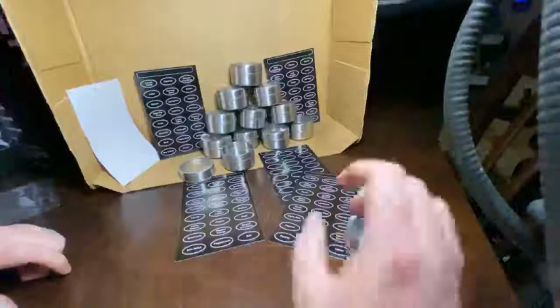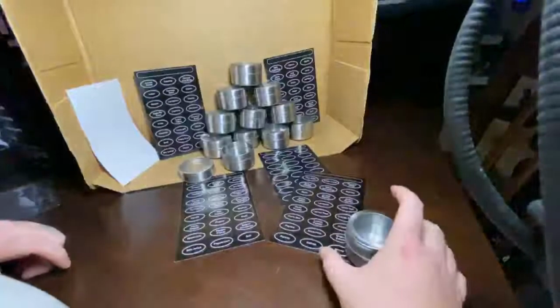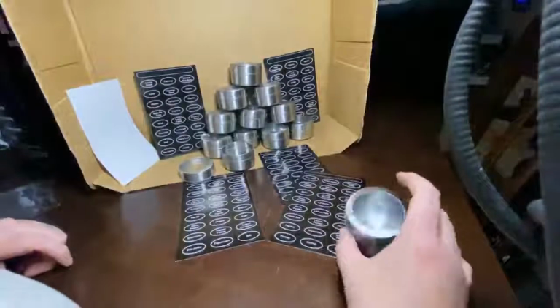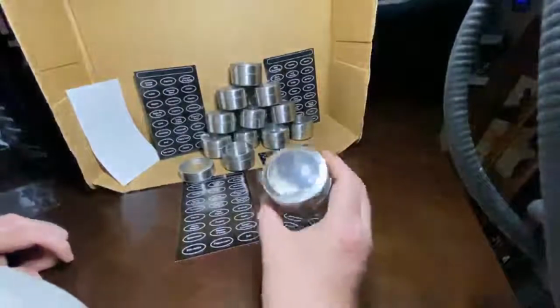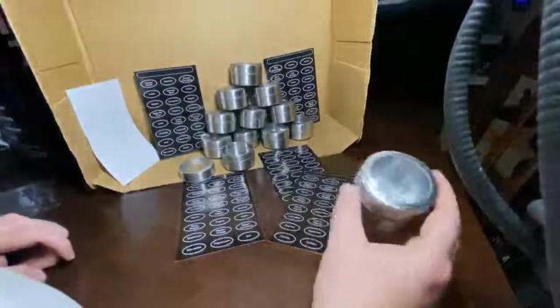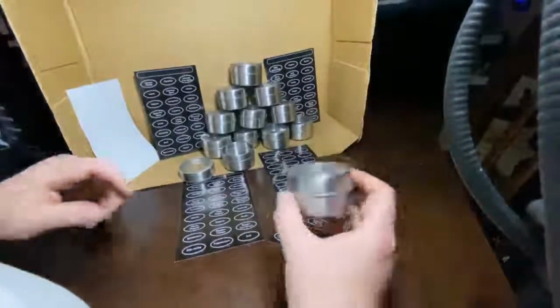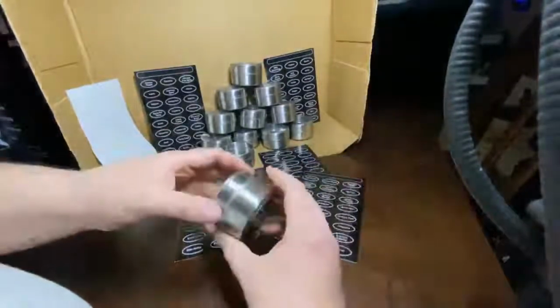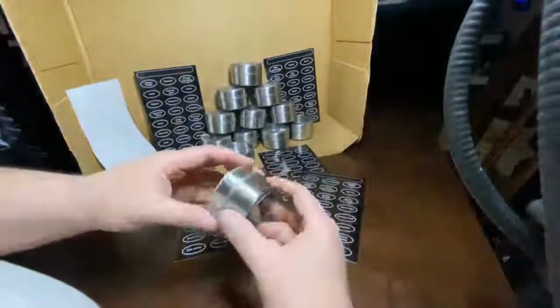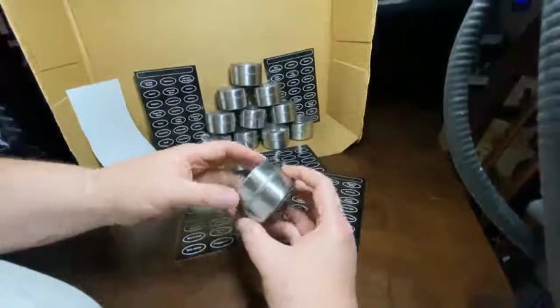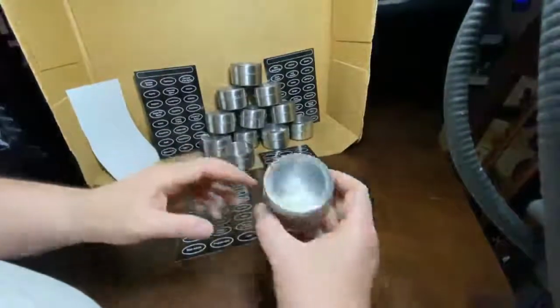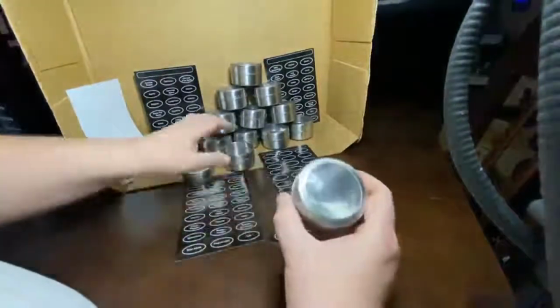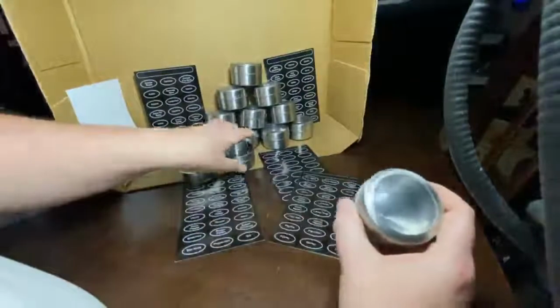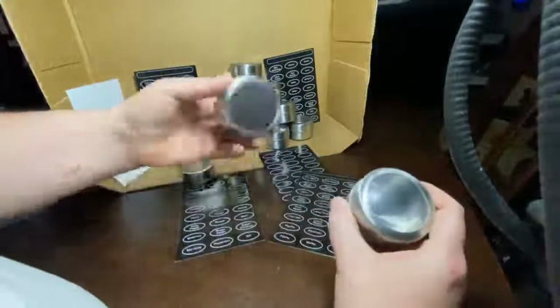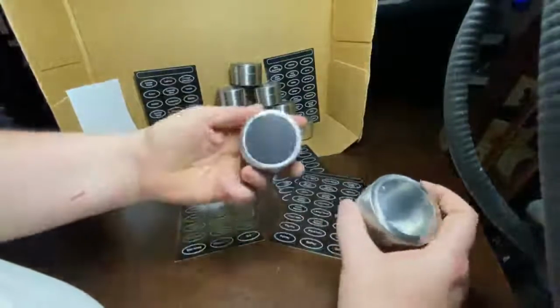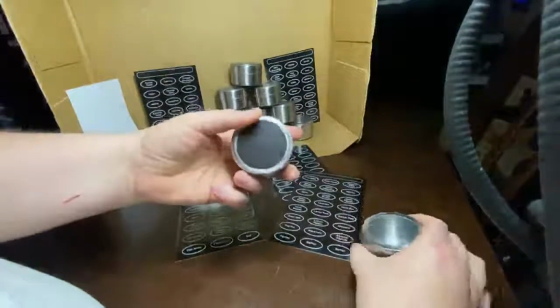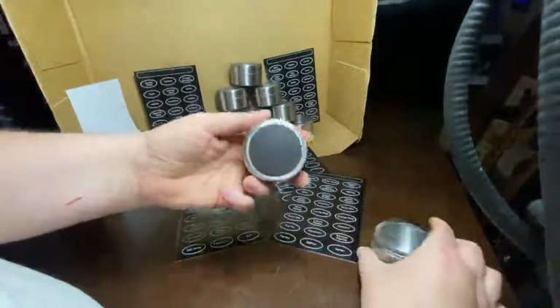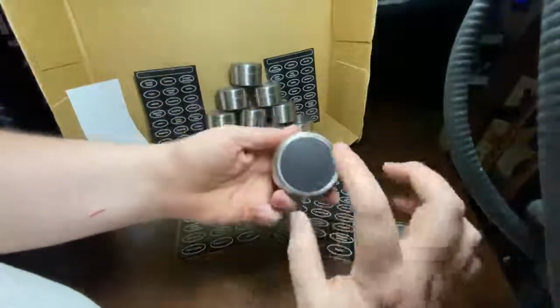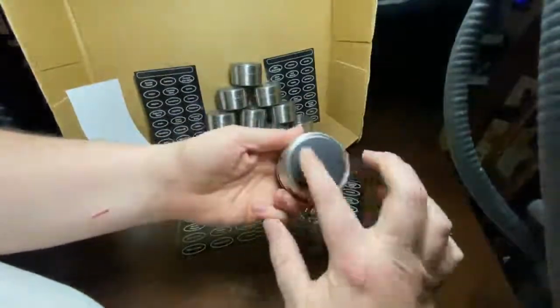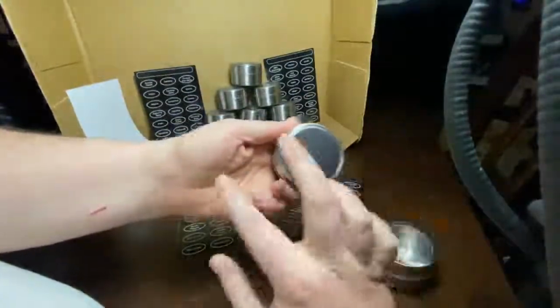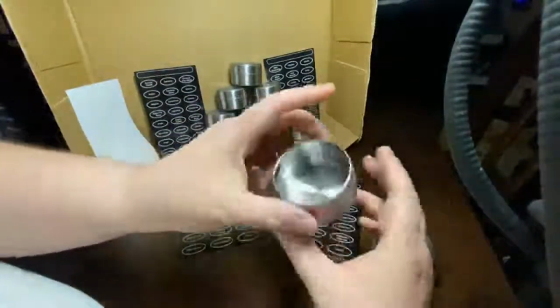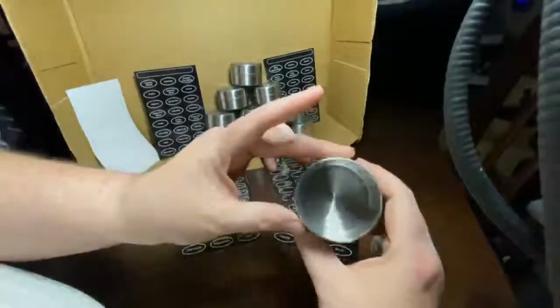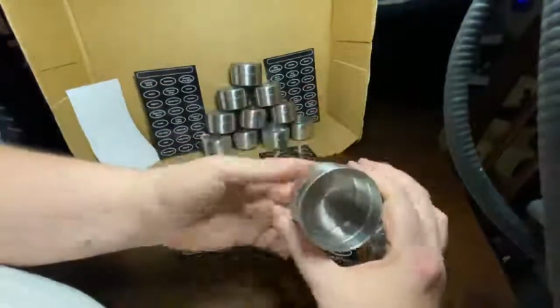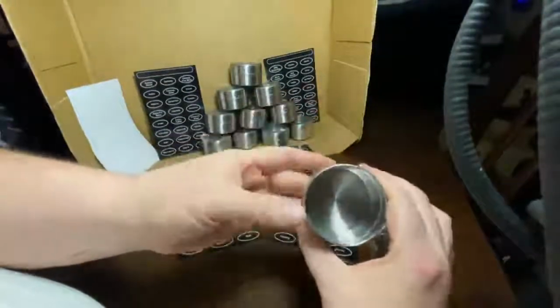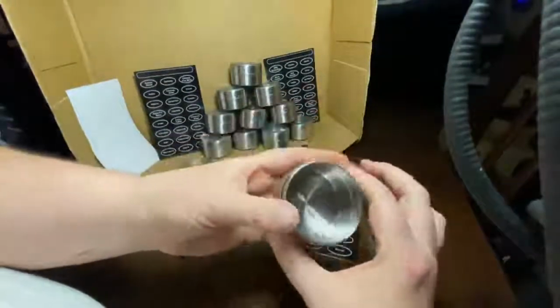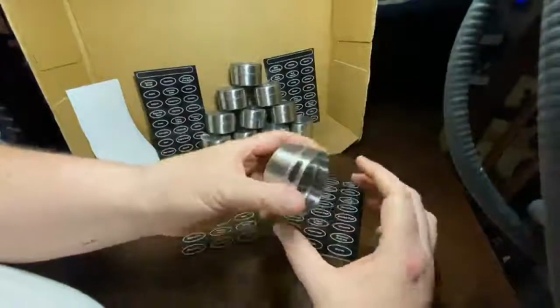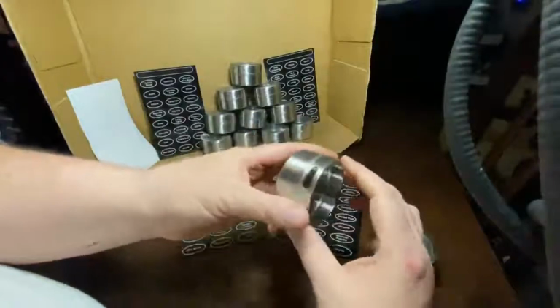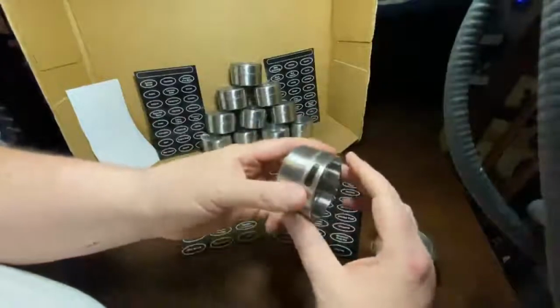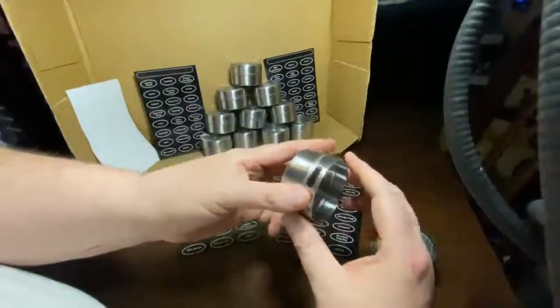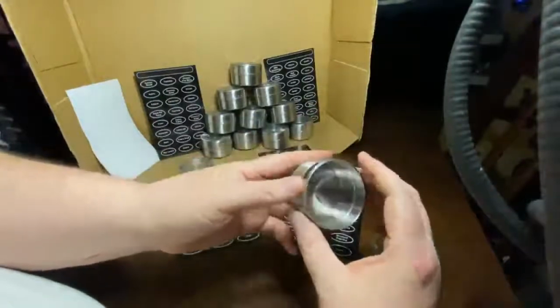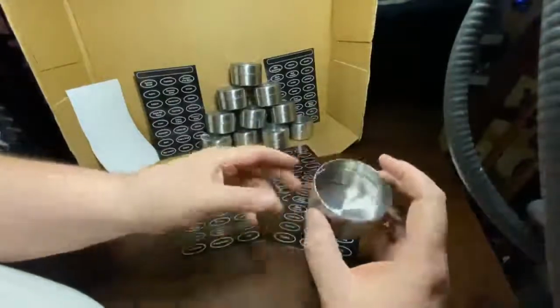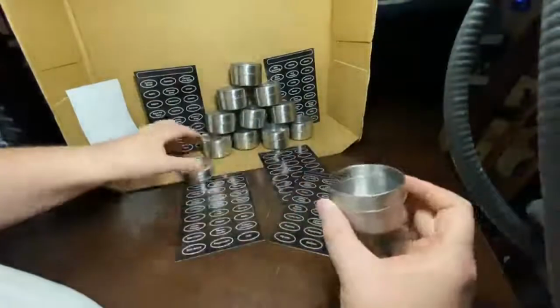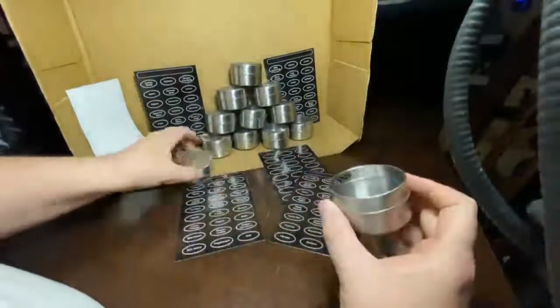This is the new spice jar set I got from my wife. They're pretty cool. They're magnetic, so basically we can stick them to the refrigerator — we've got them exactly where we need them.